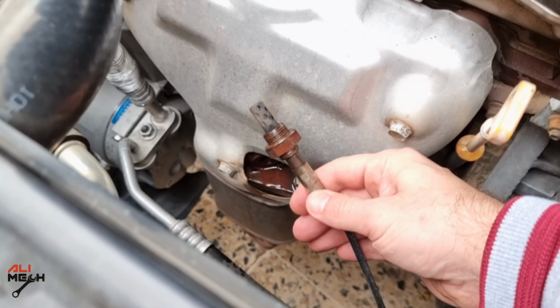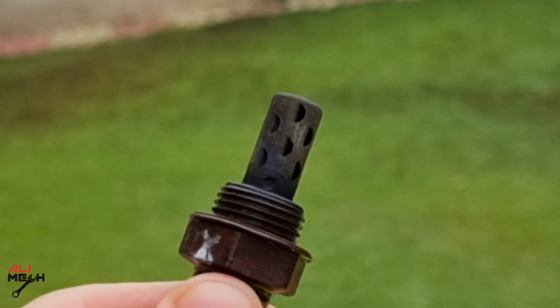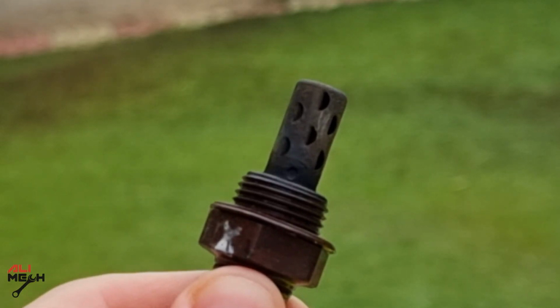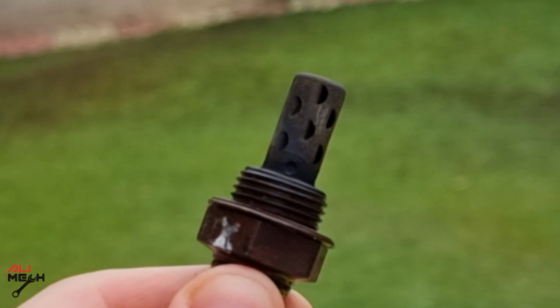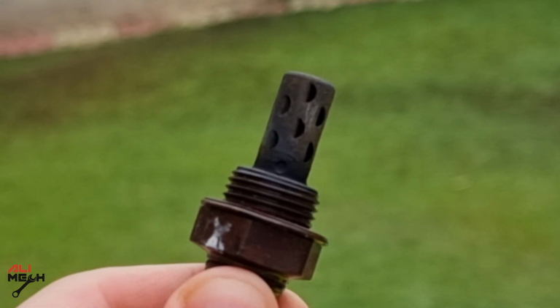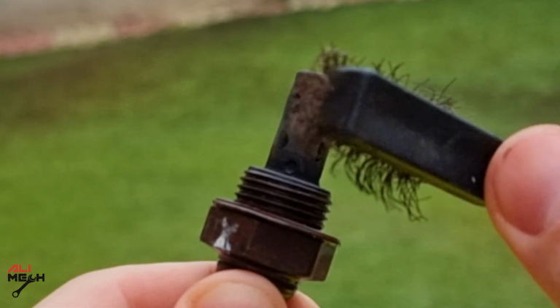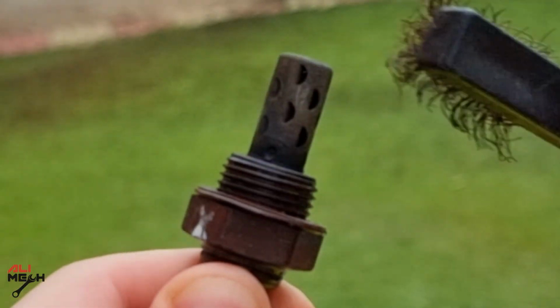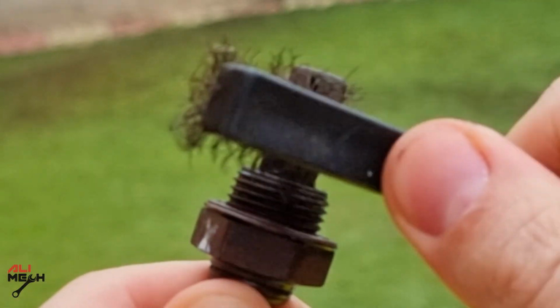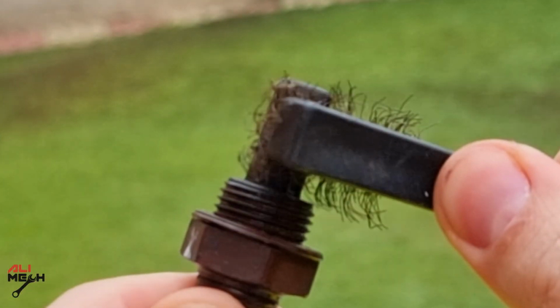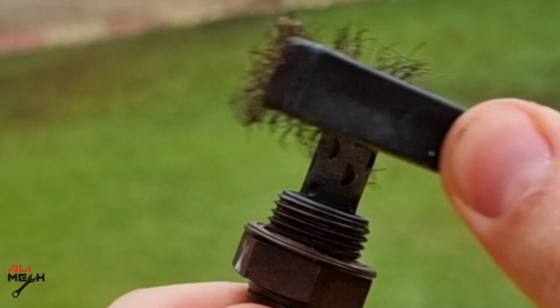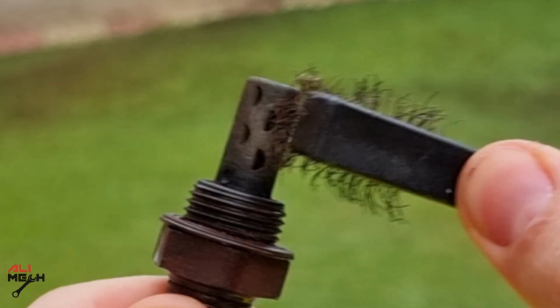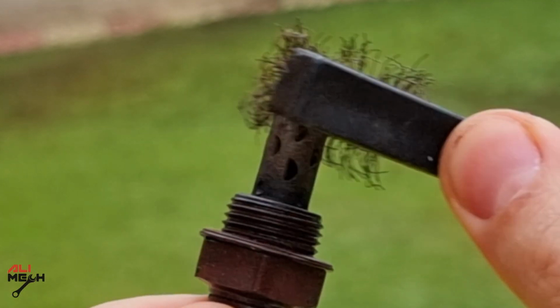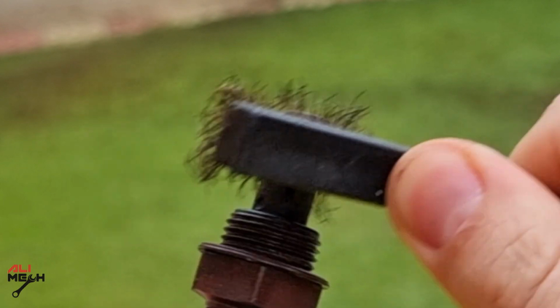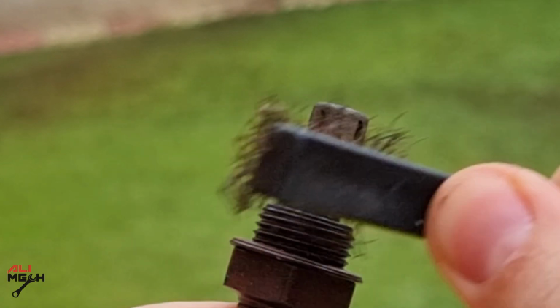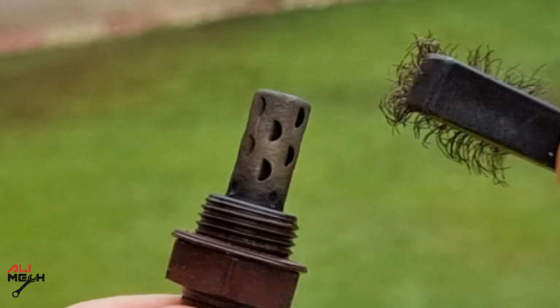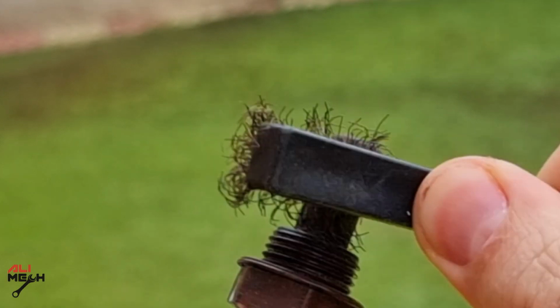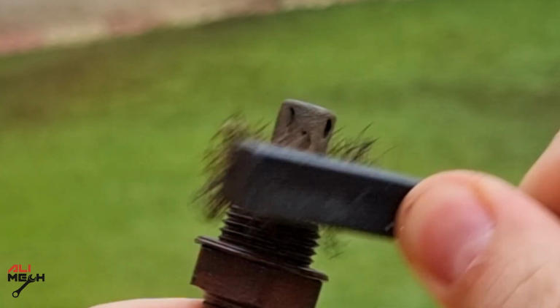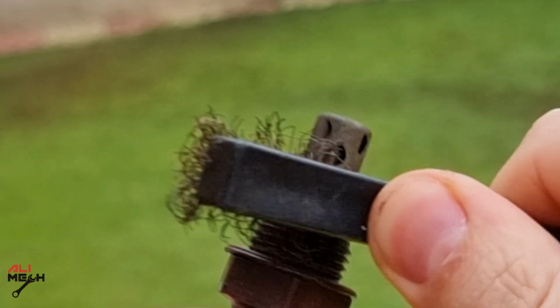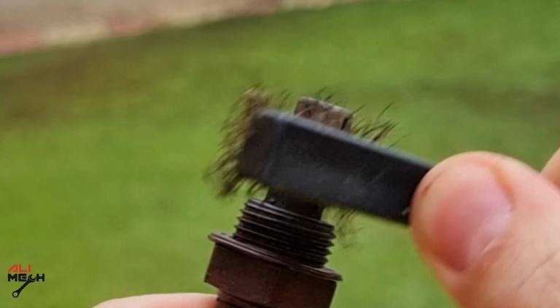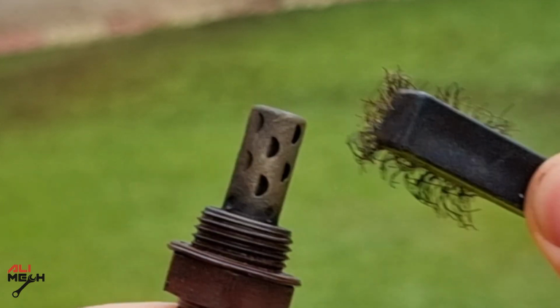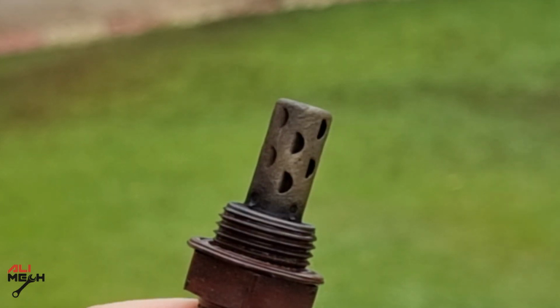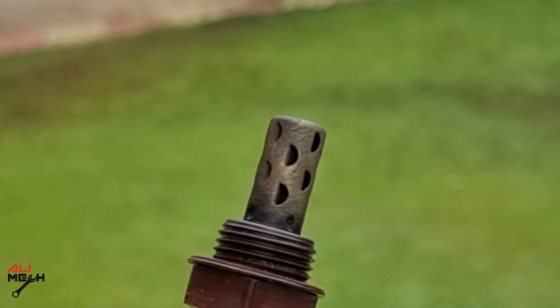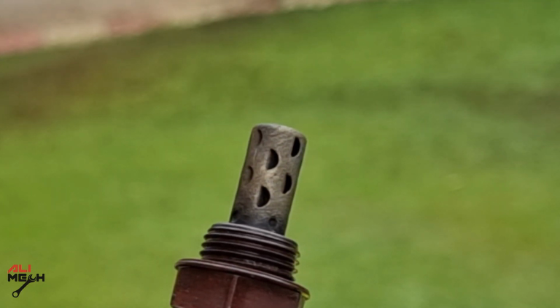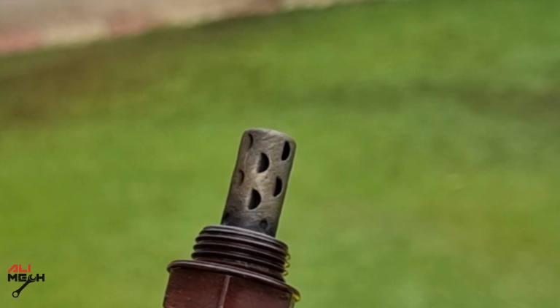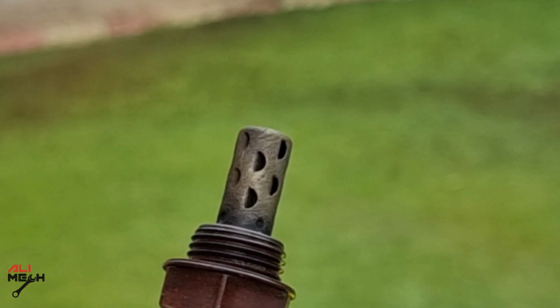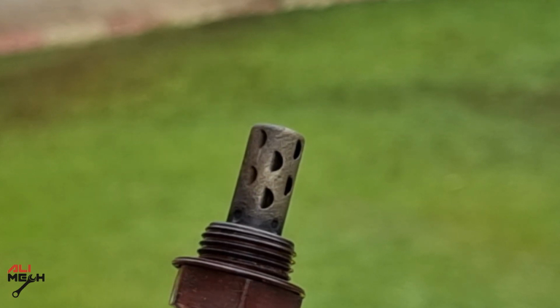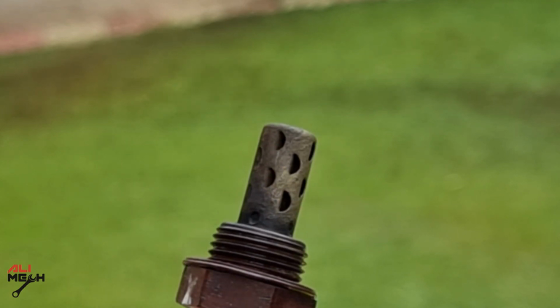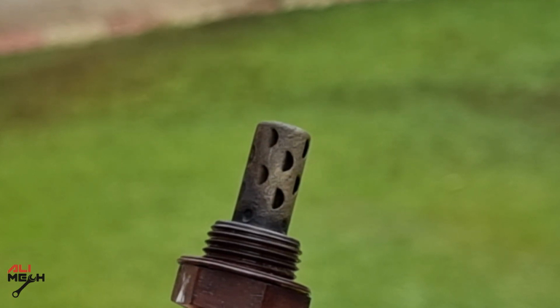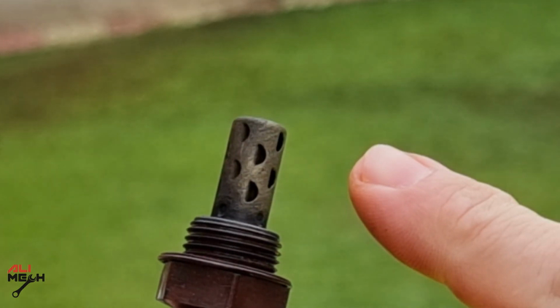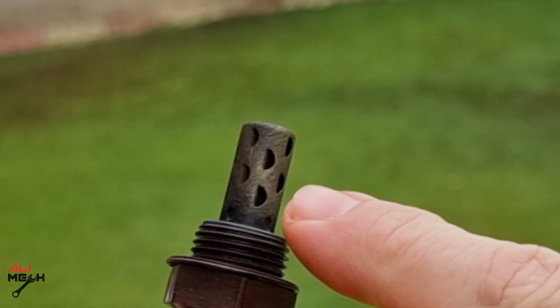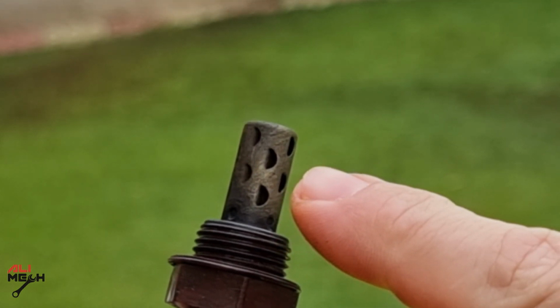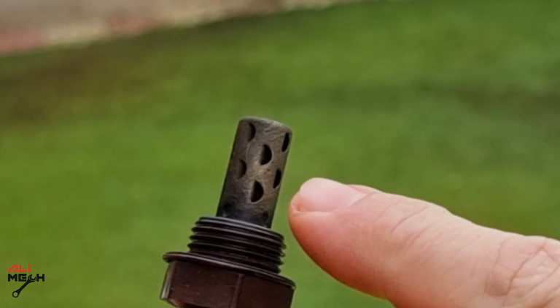For cleaning, I have seen so many people using wire brush to clean oxygen sensor. By doing that, you are actually only cleaning the cover. The sensor will be inside the cover. So we need some kind of liquid cleaner to get inside these holes and get in contact with the actual sensor.